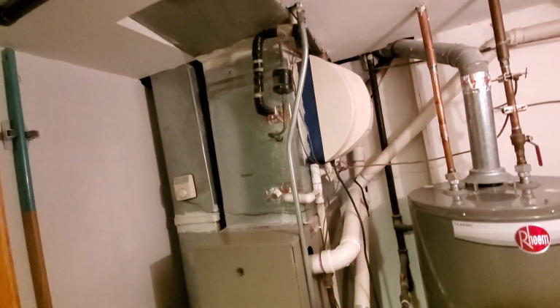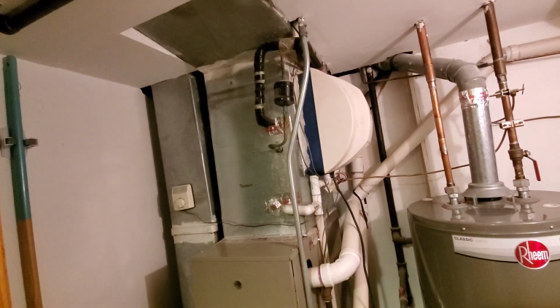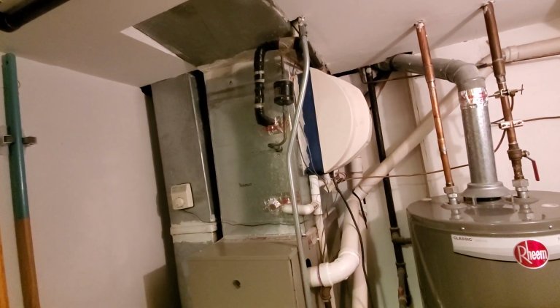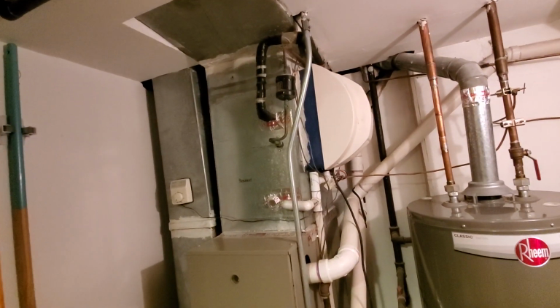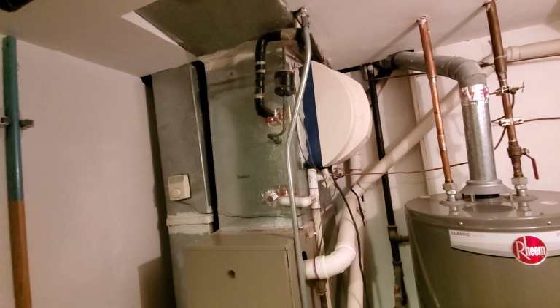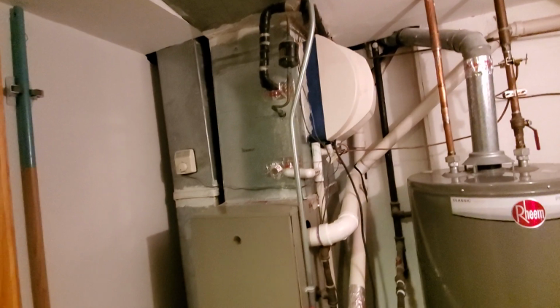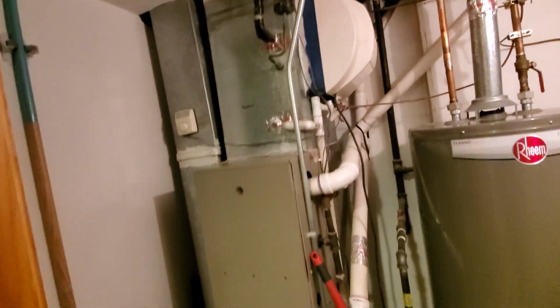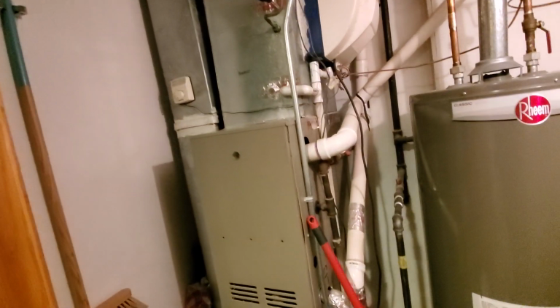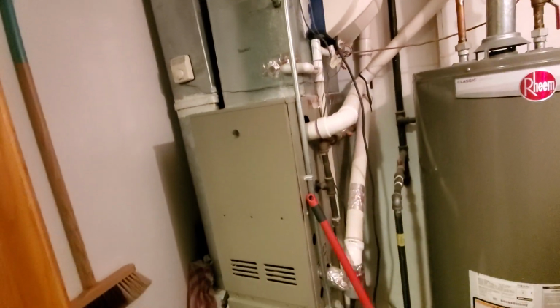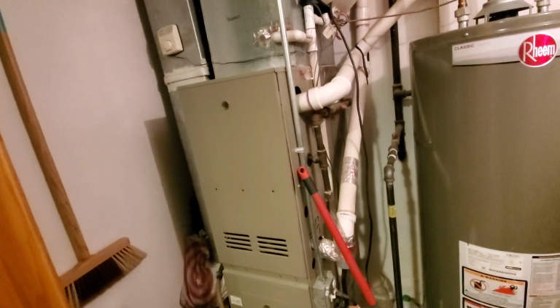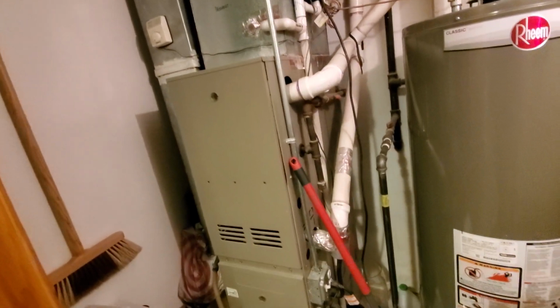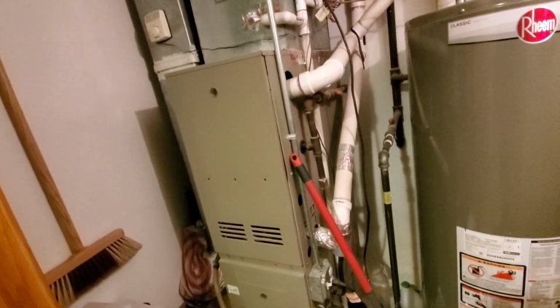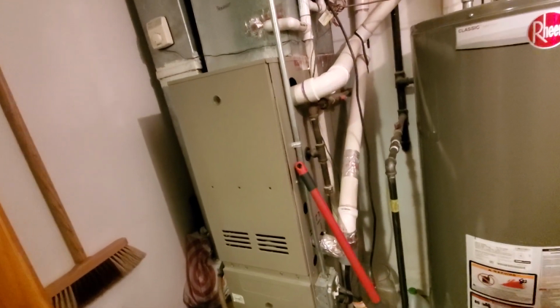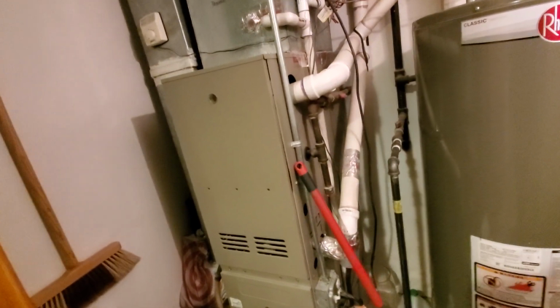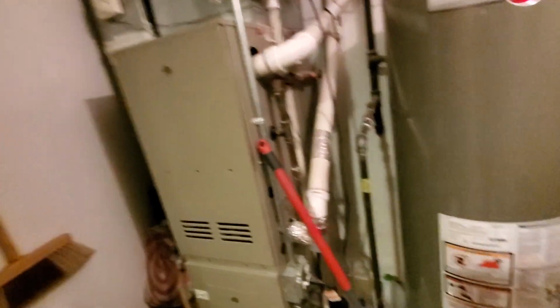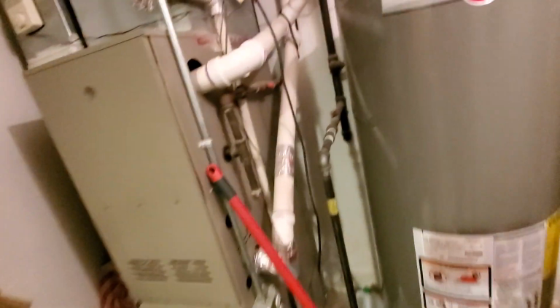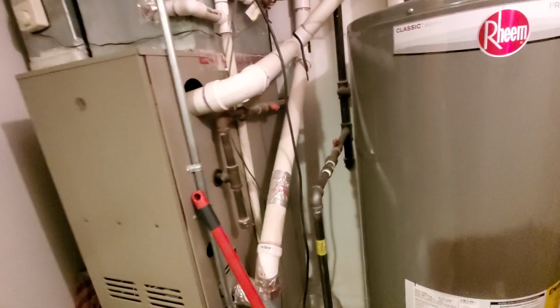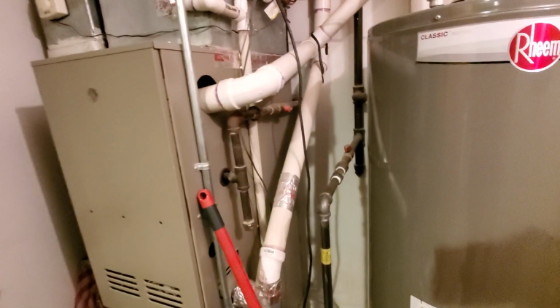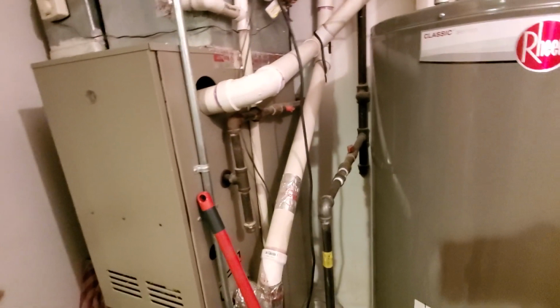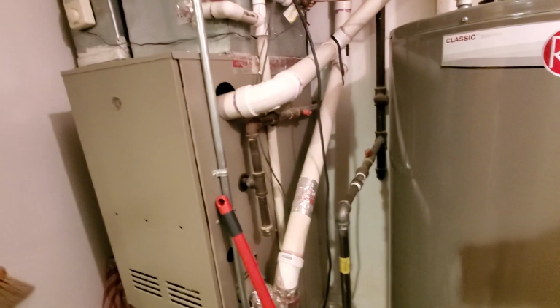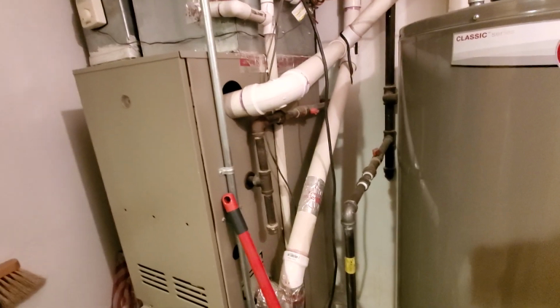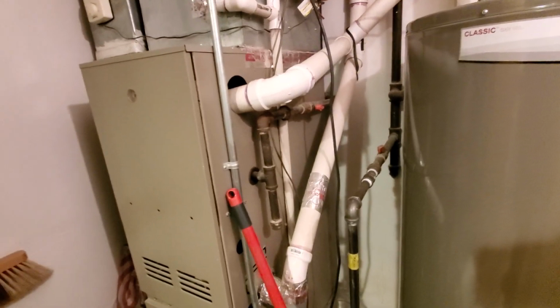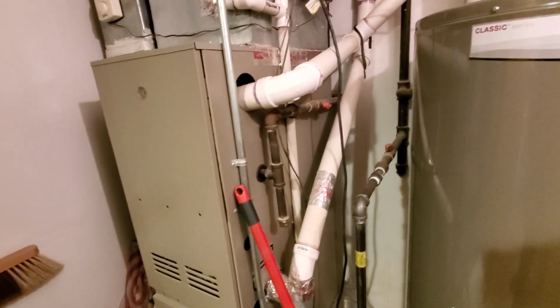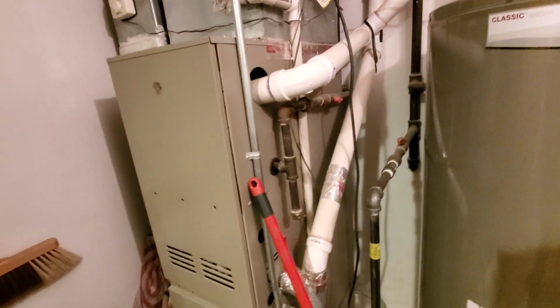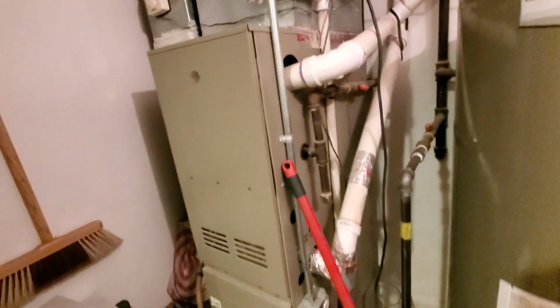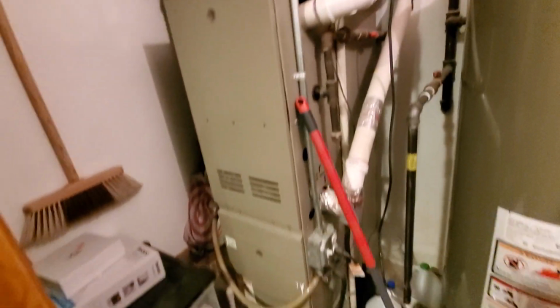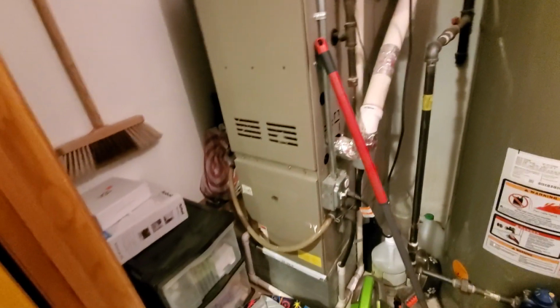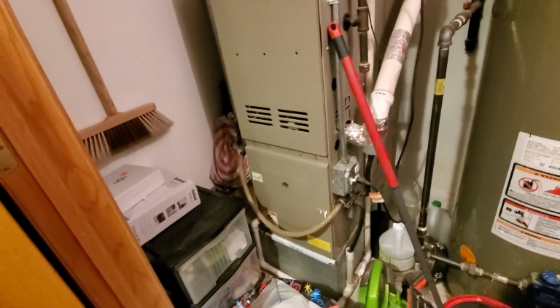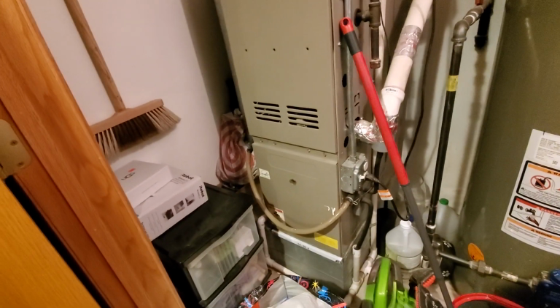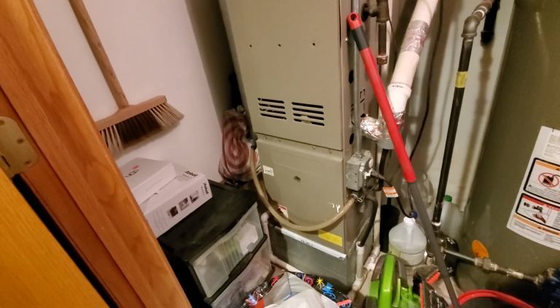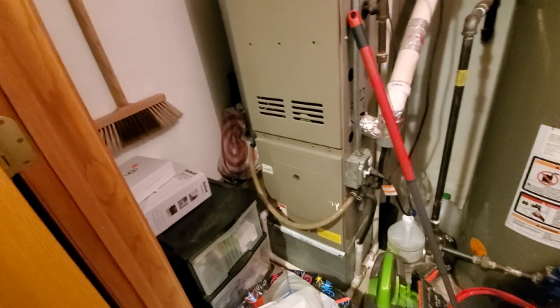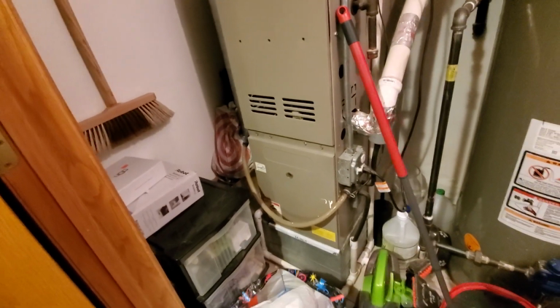You see the line drive dryer over the top. You see the two-pipe system. The gas shutoff valve is back in between the two pipes. Then you see the electric here.